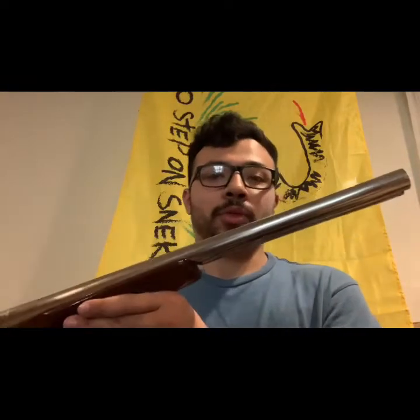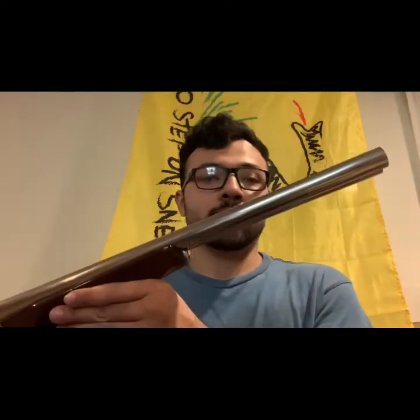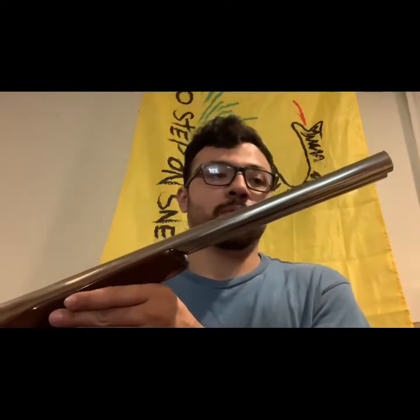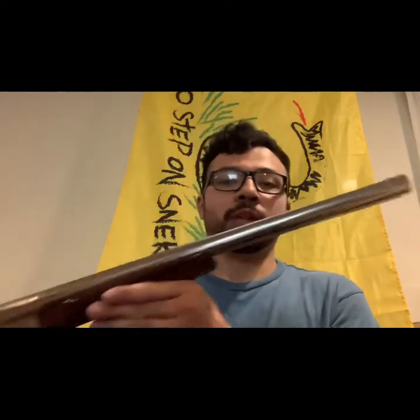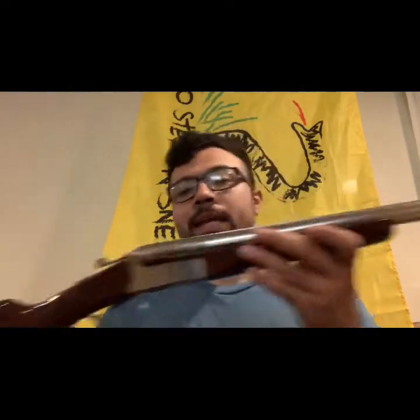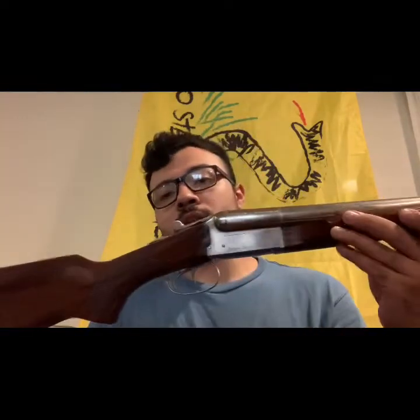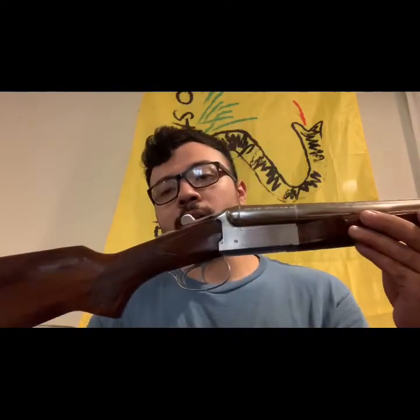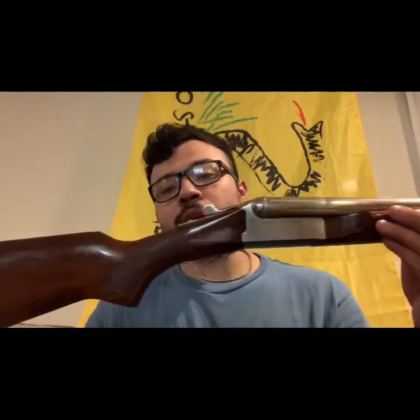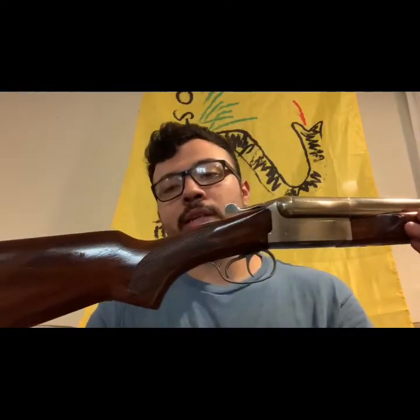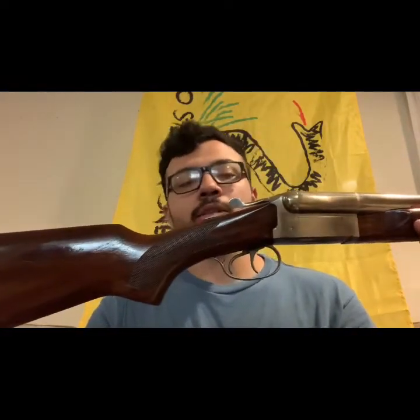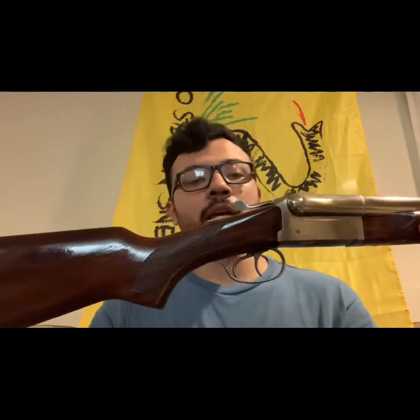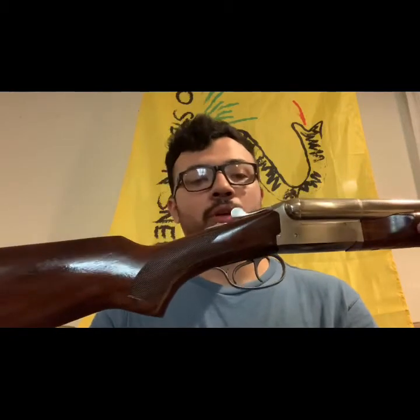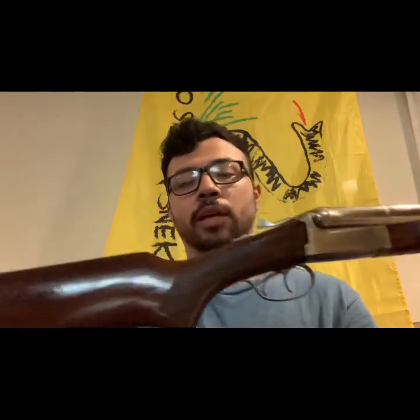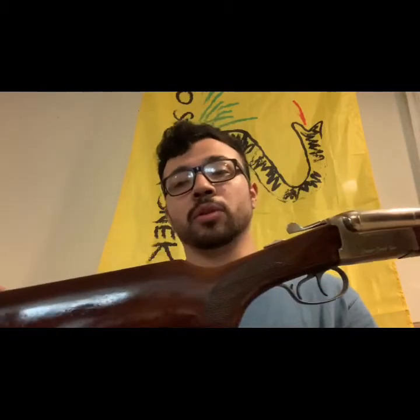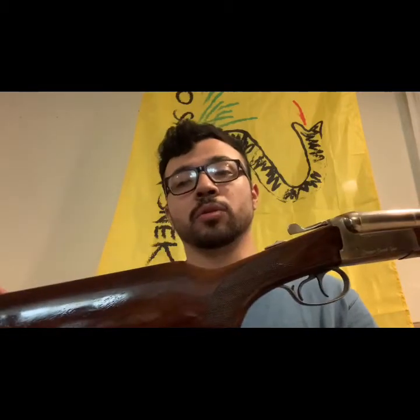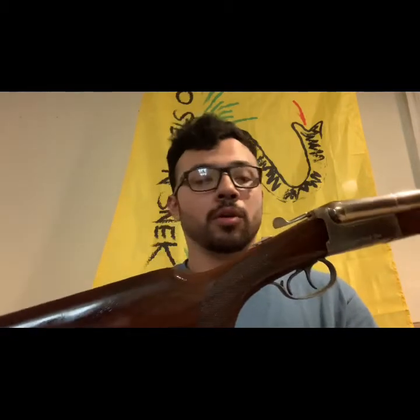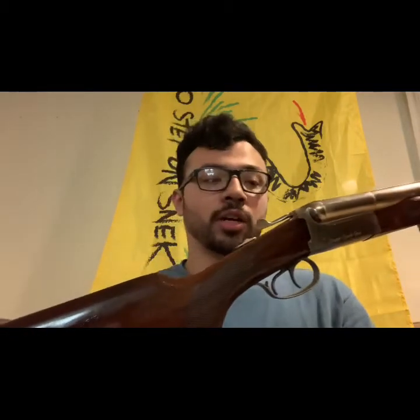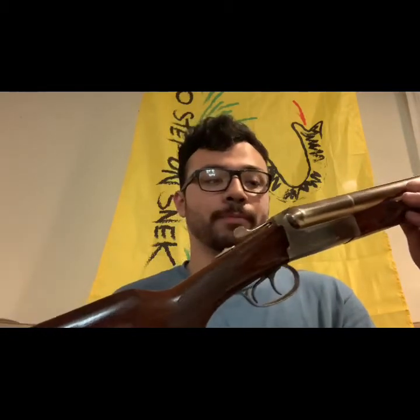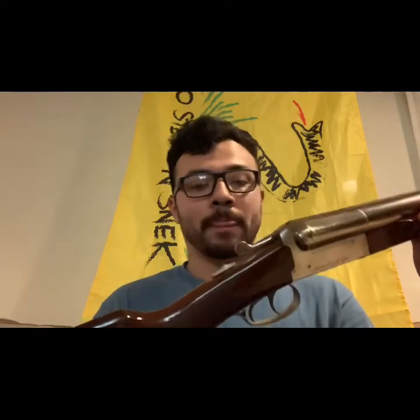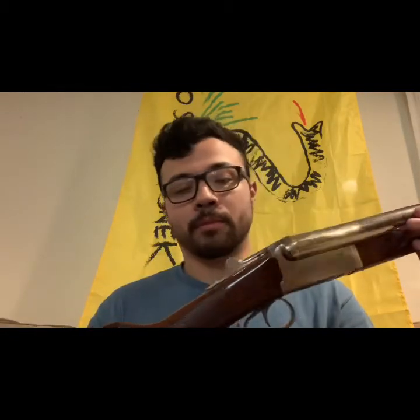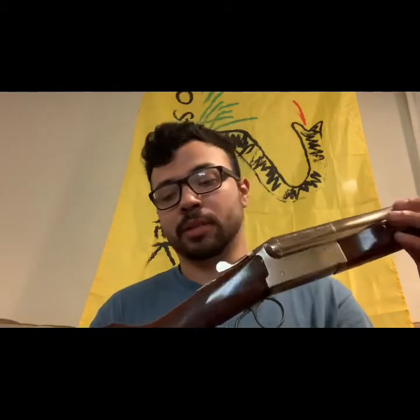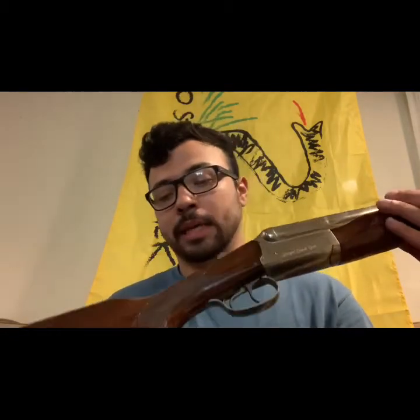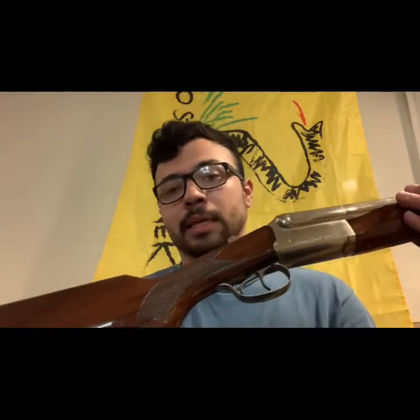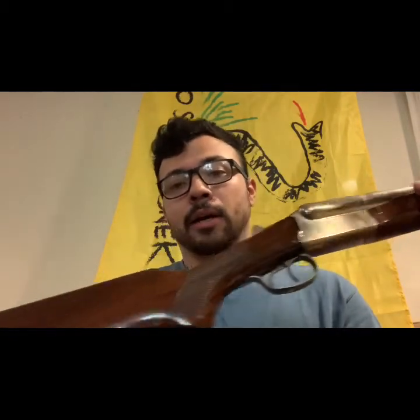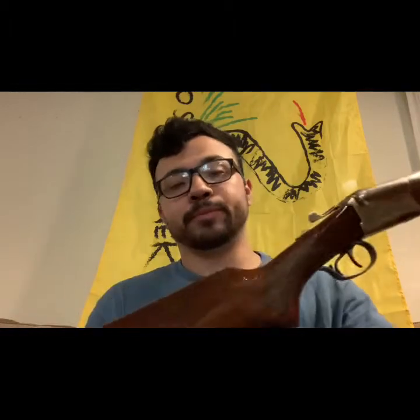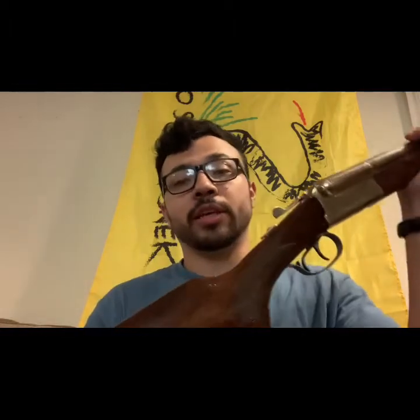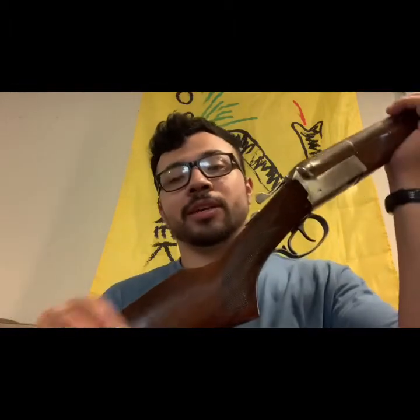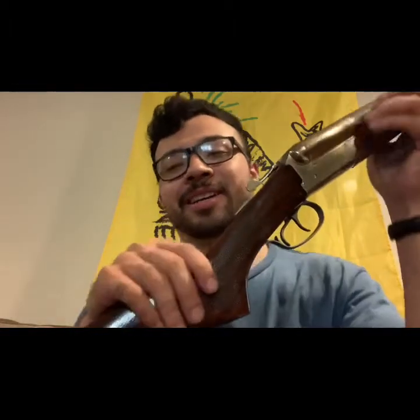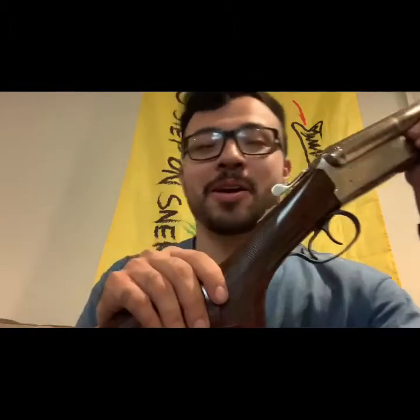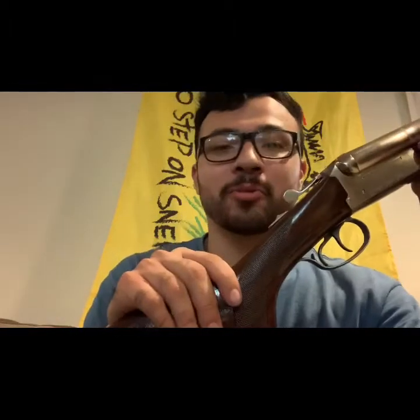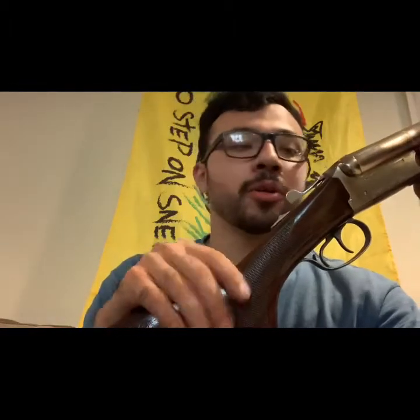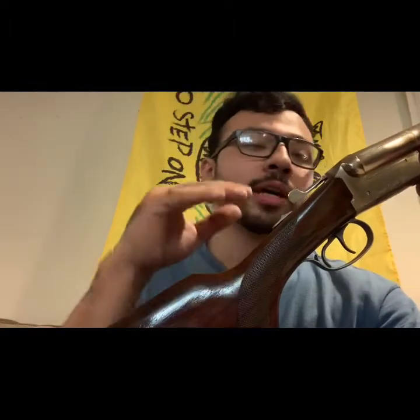I'm more of a traditionalist — I like the old-school stuff. This is a perfectly handy shotgun for shooting clays, hunting, and whatever else you'd want to do with a shotgun.